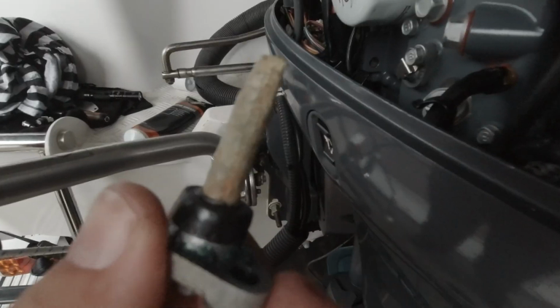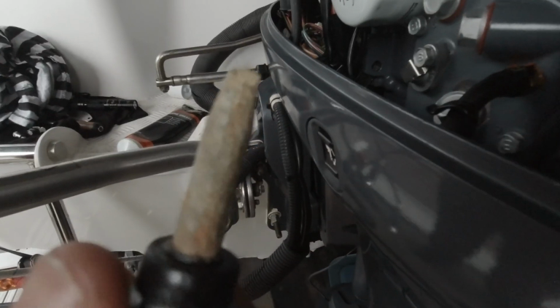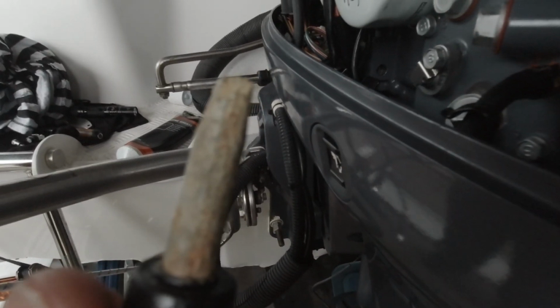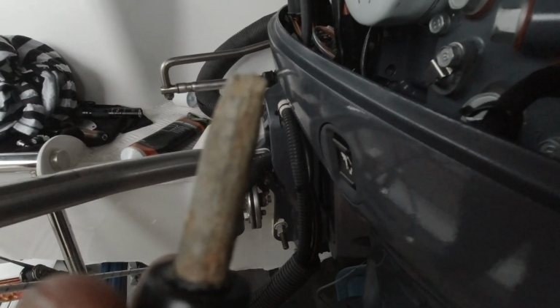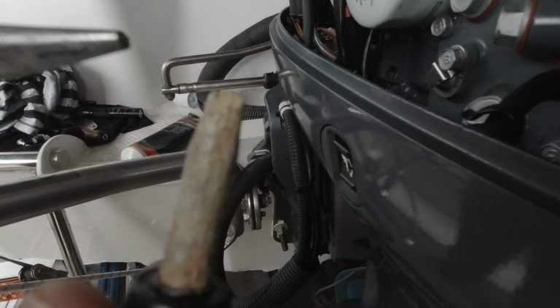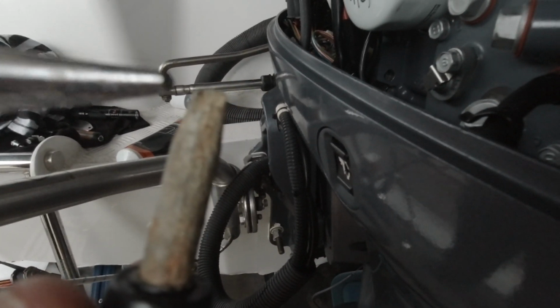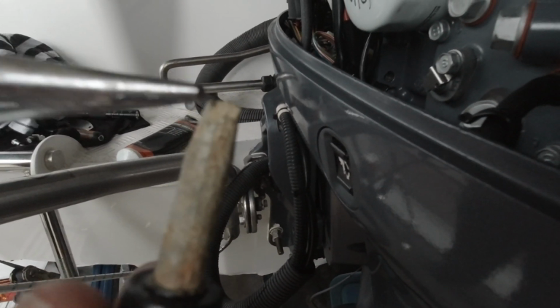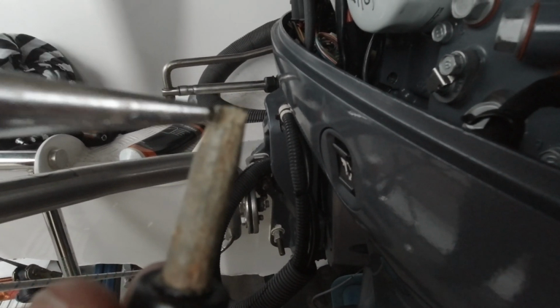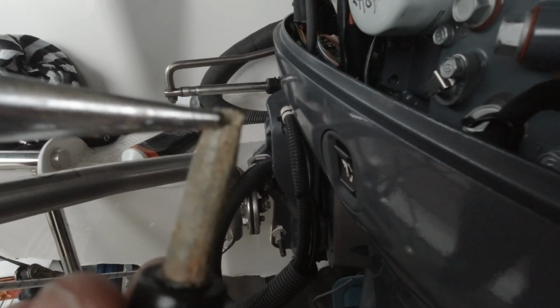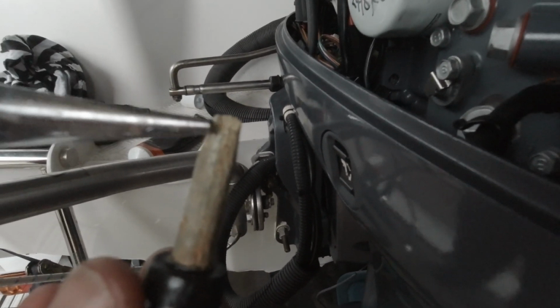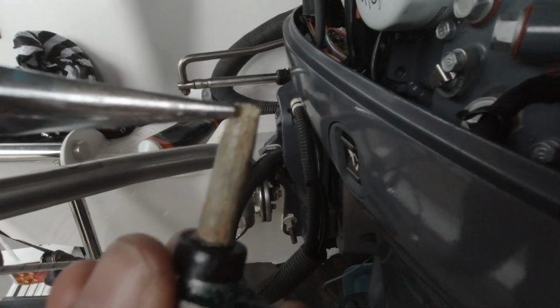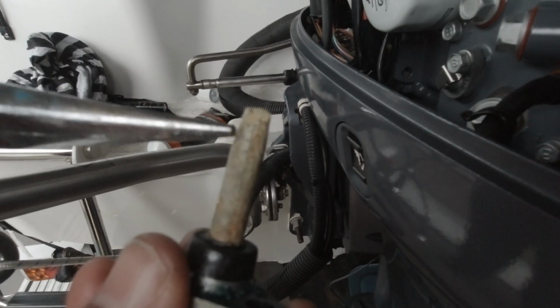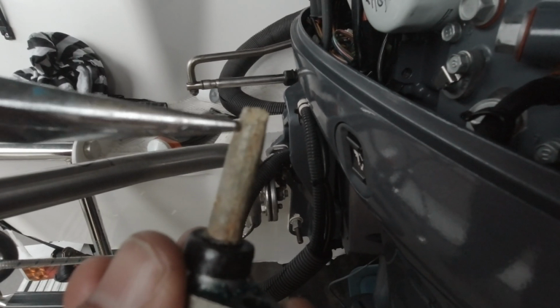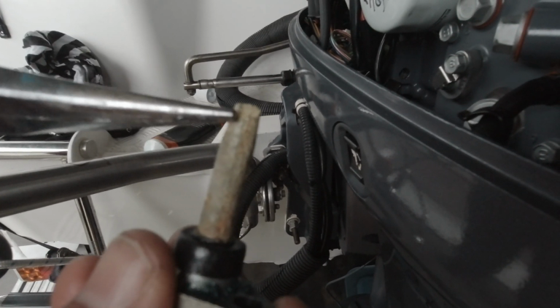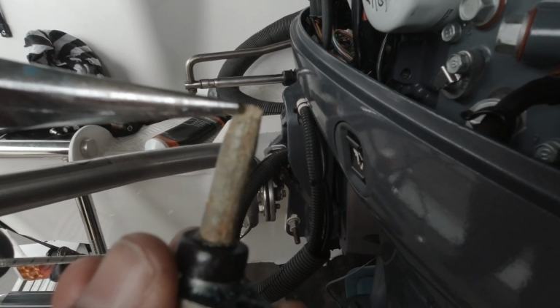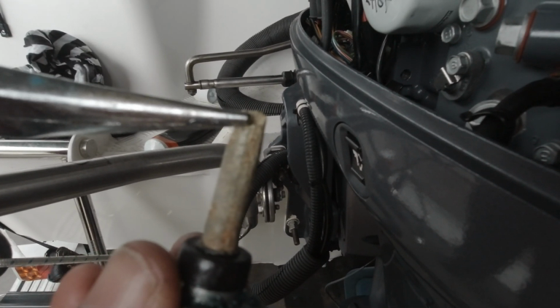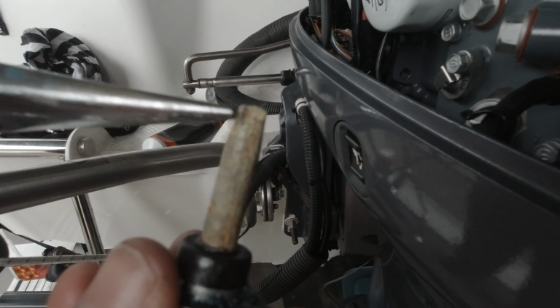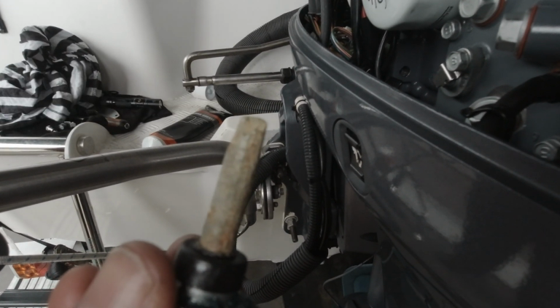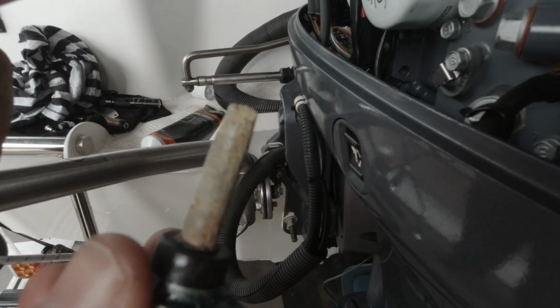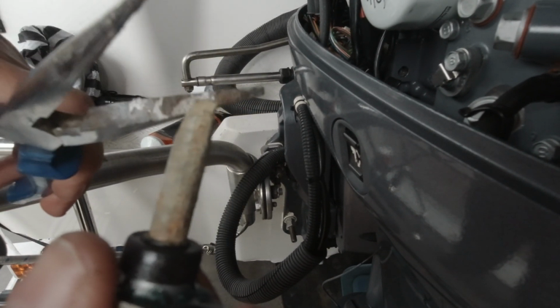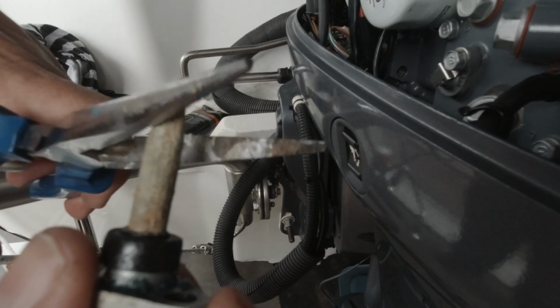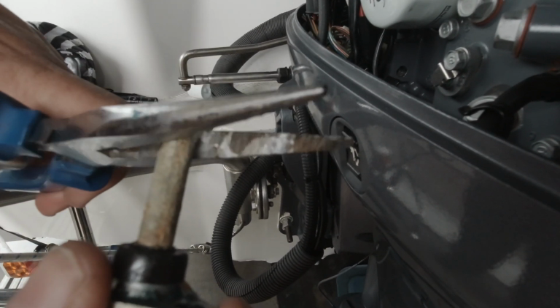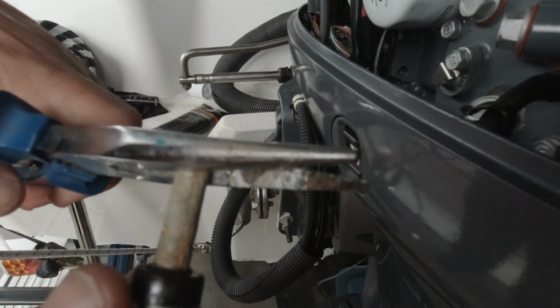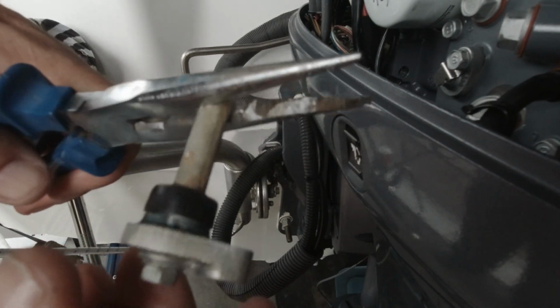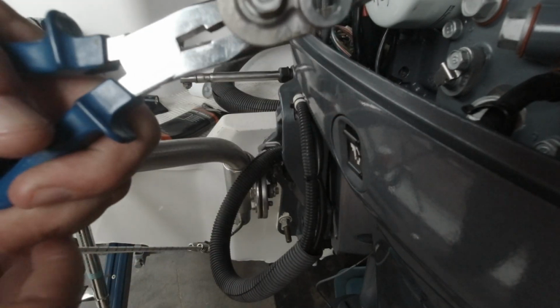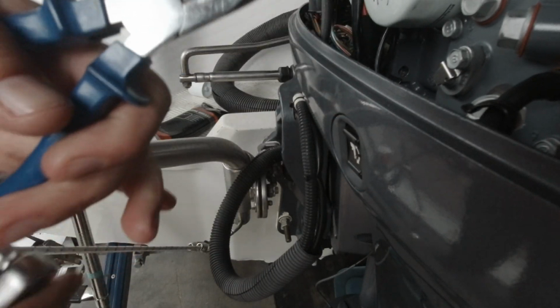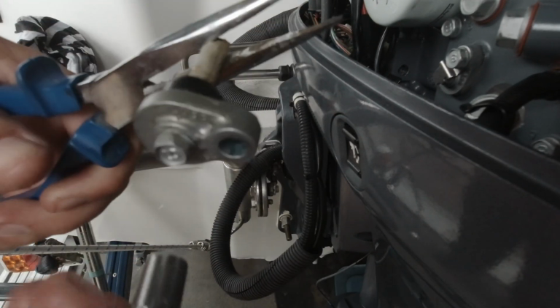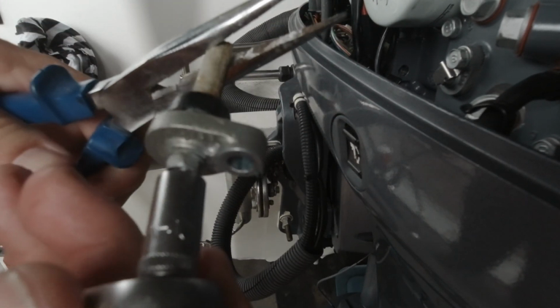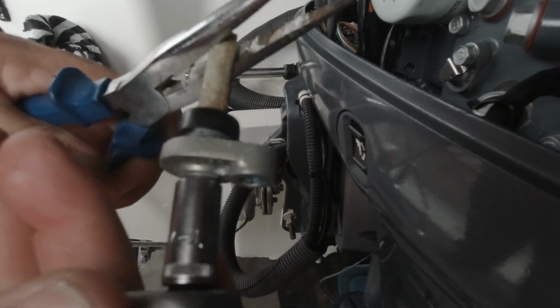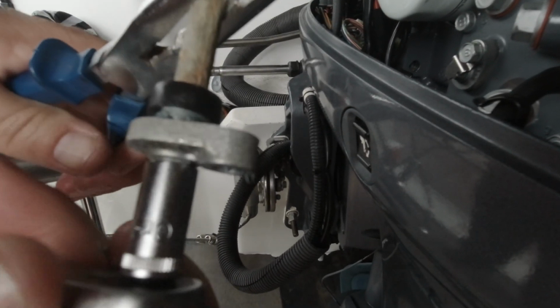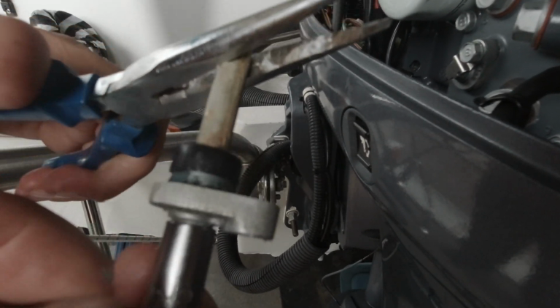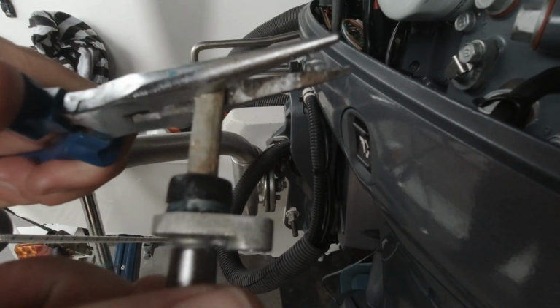Here we have the internal anode — you'll see just here there's a bit missing, that's why I'm replacing these anodes. I don't want pieces falling off and ending up in the water galleries and blocking things. Grab that 8 millimeter socket on the other side — out it comes.